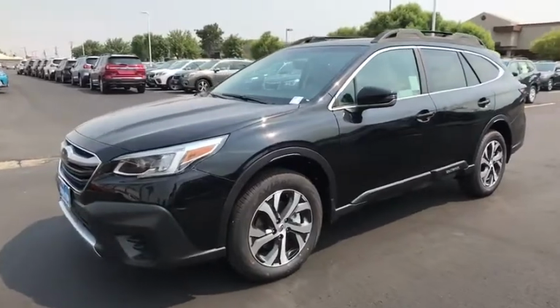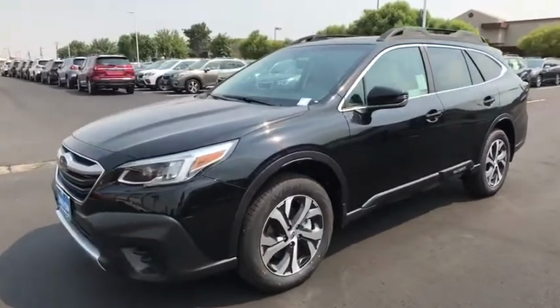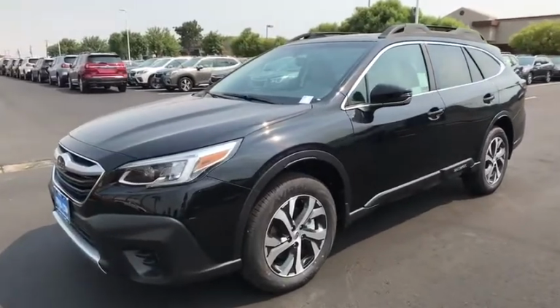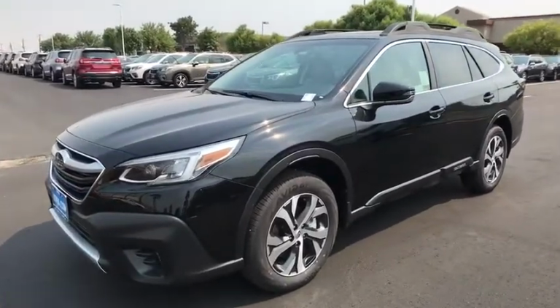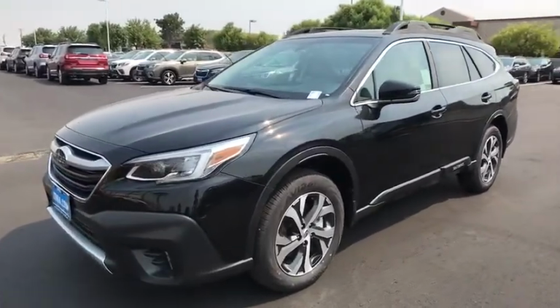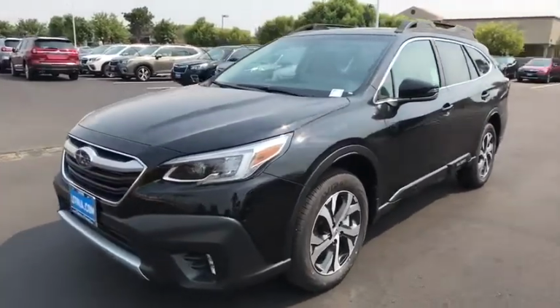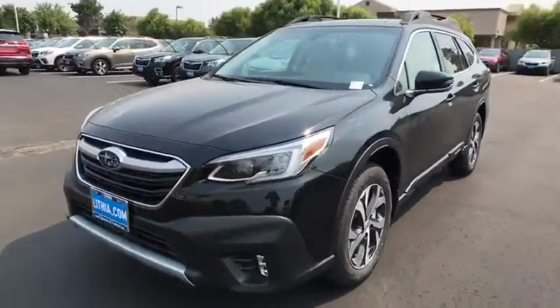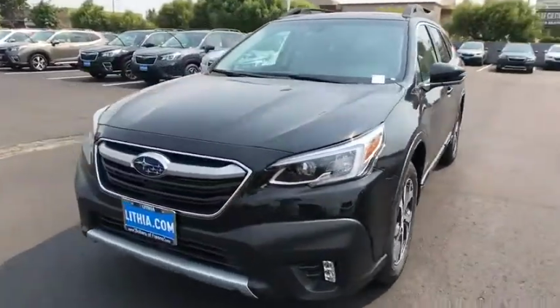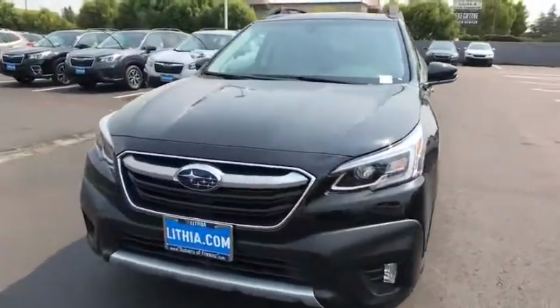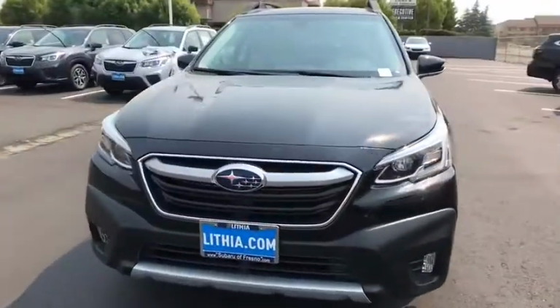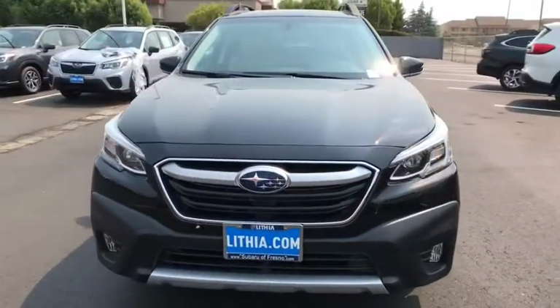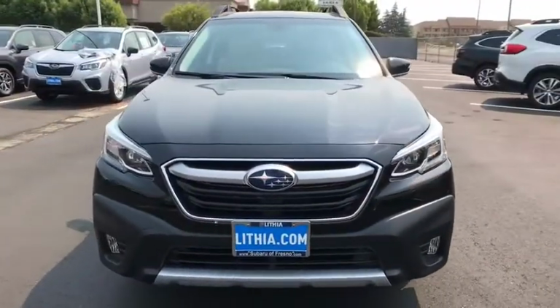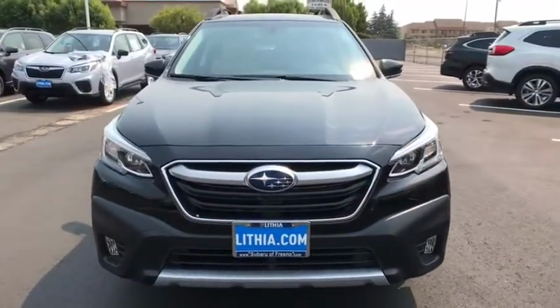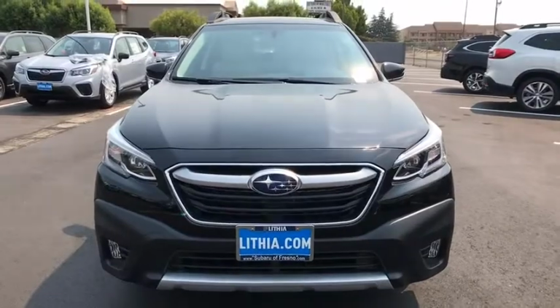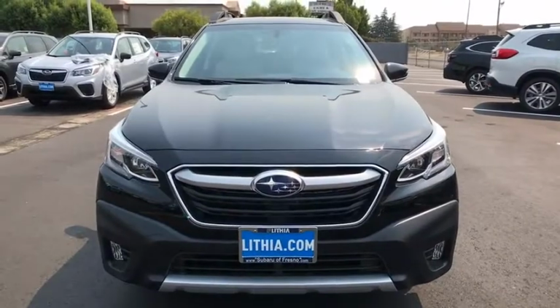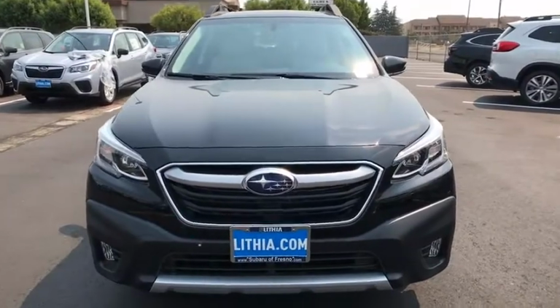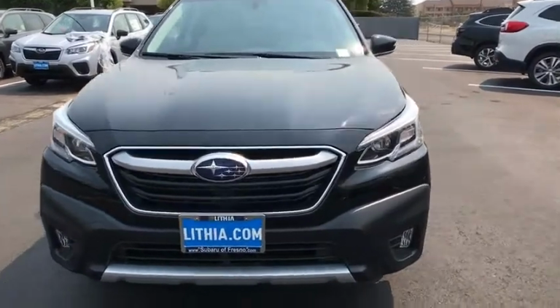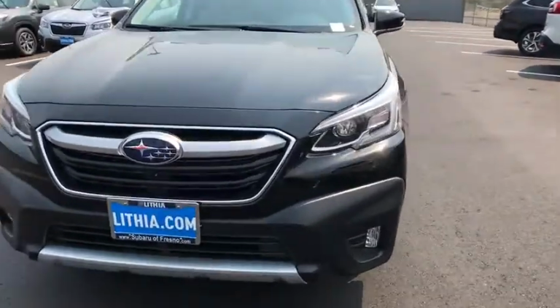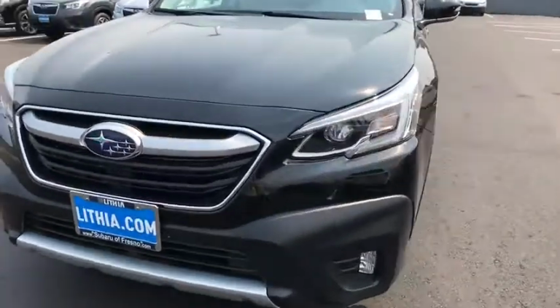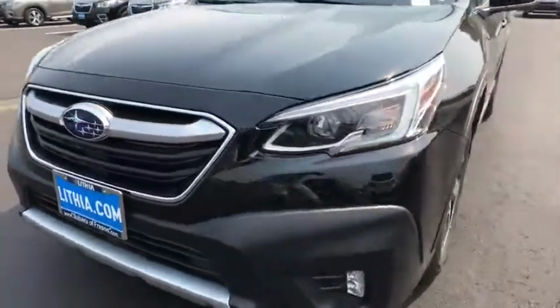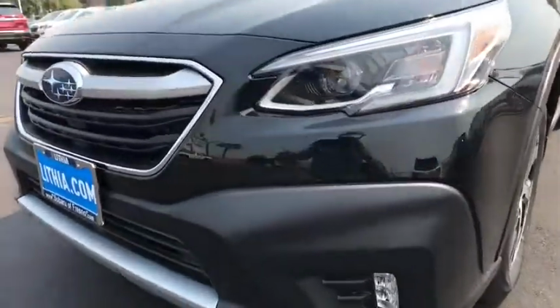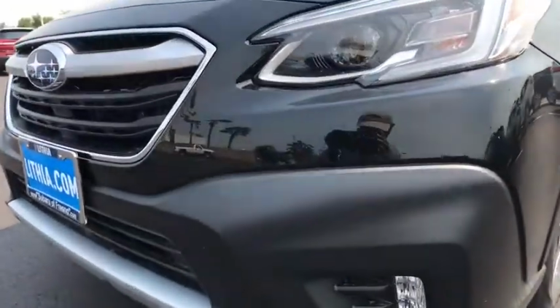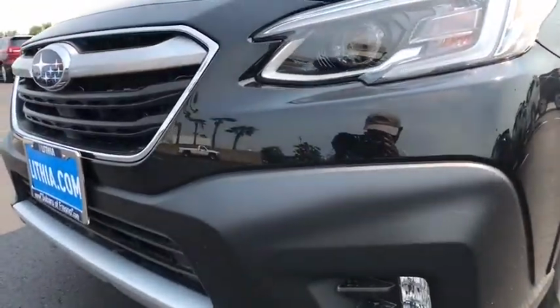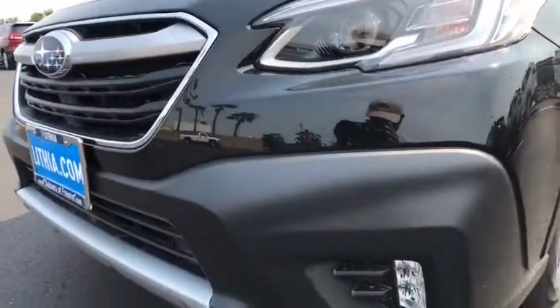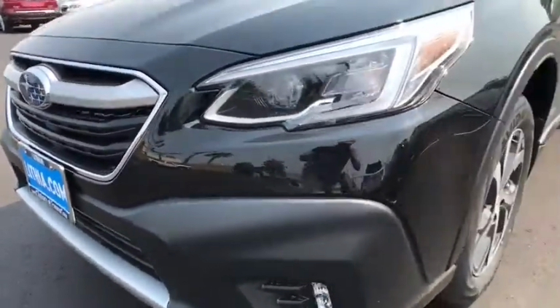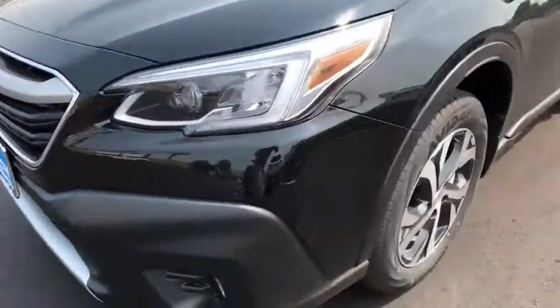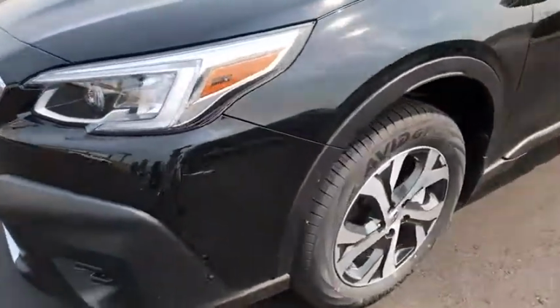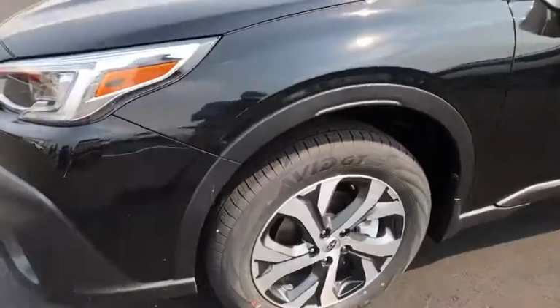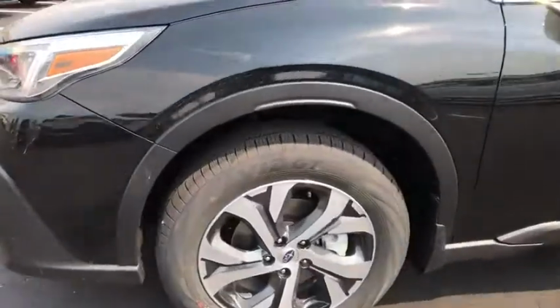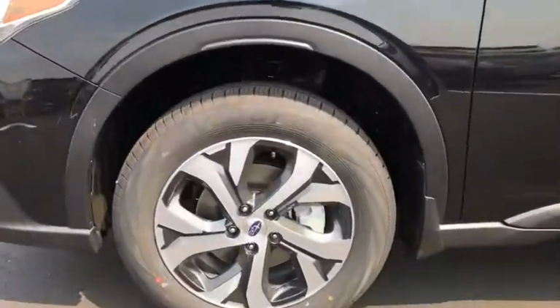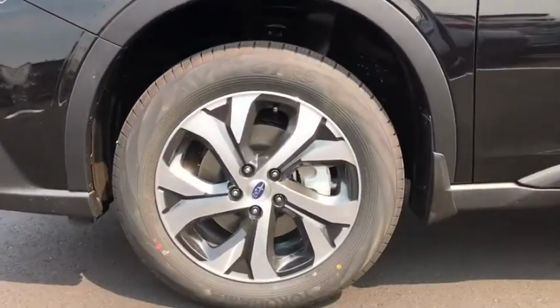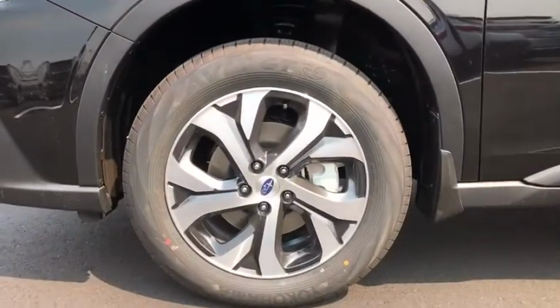Driver lumbar, adjustable steering wheel, front floor mats, ABS four-wheel, four-wheel disc brakes, aluminum wheels, cruise control, premium sound system, rear defrost, auto-off headlights.